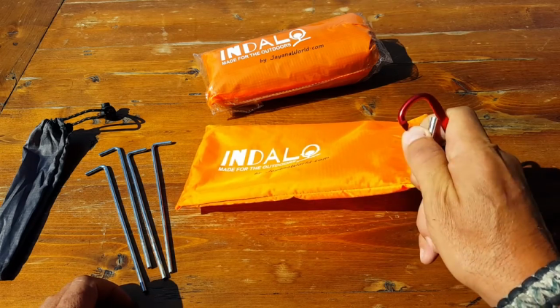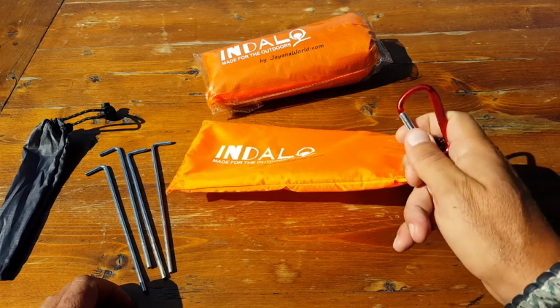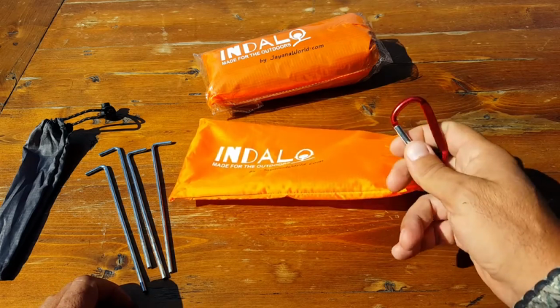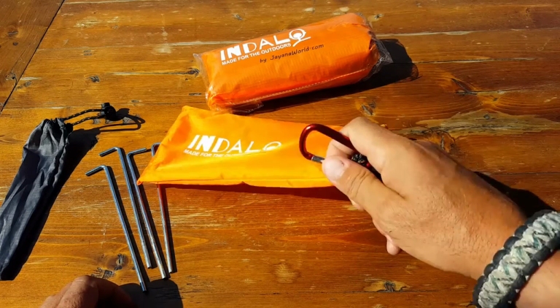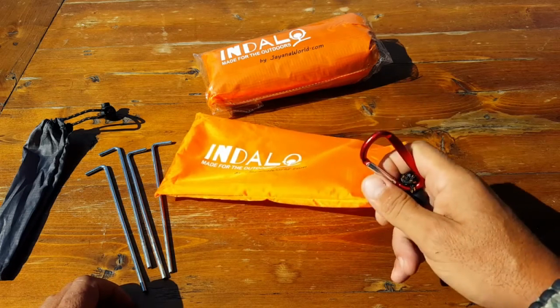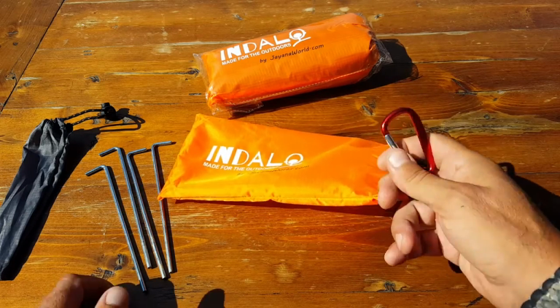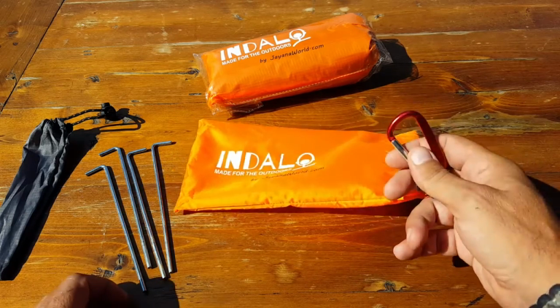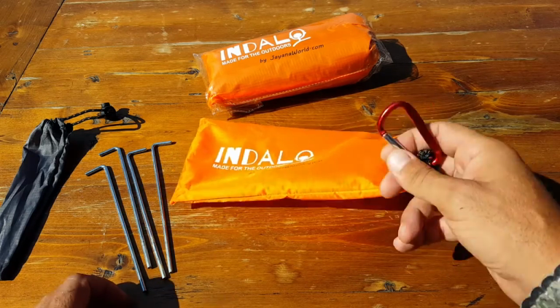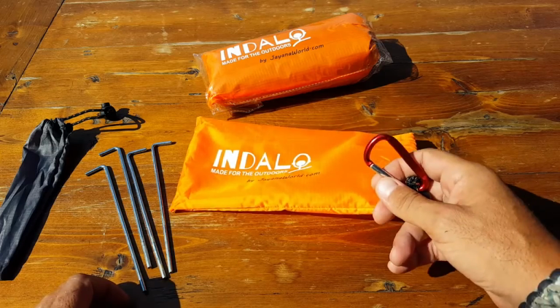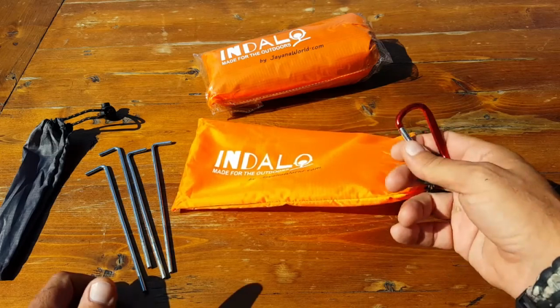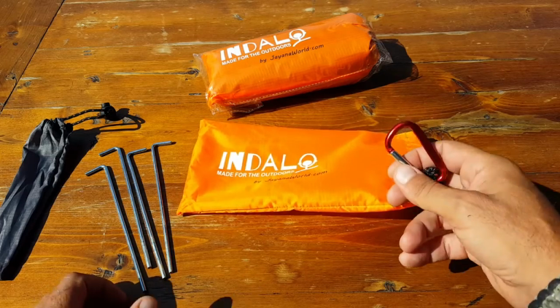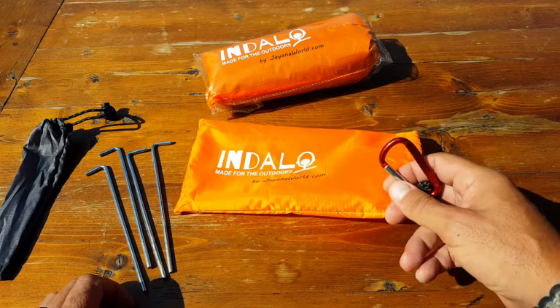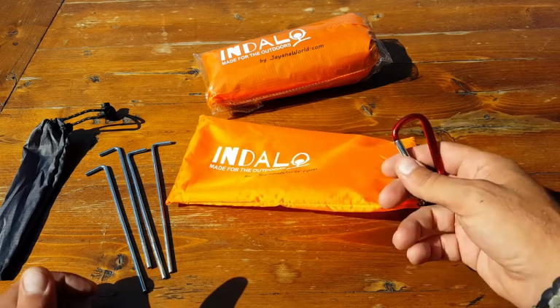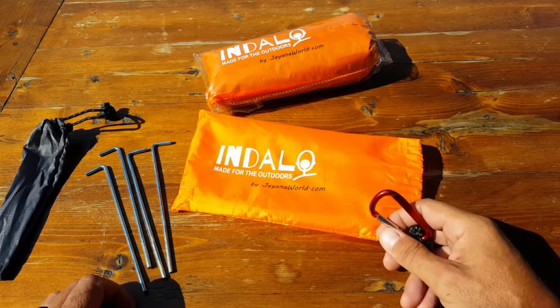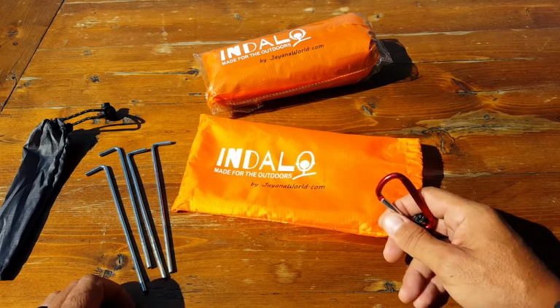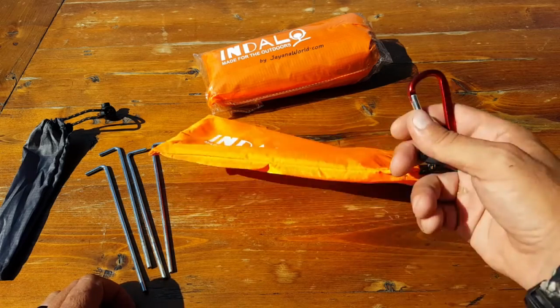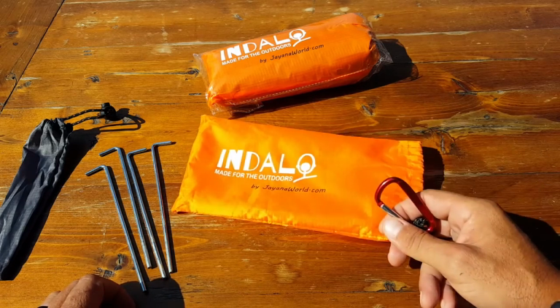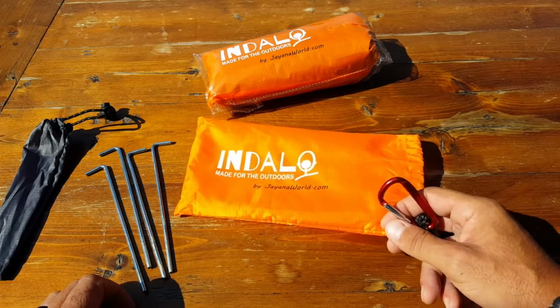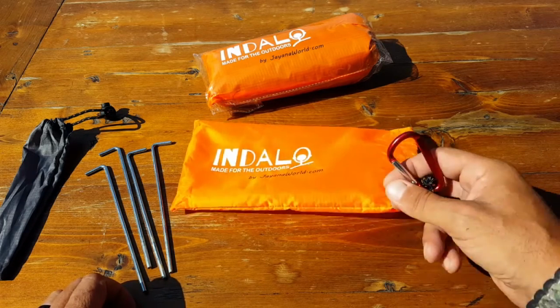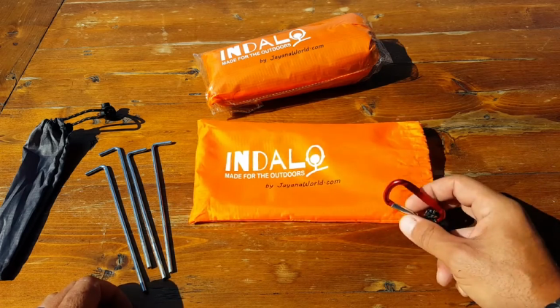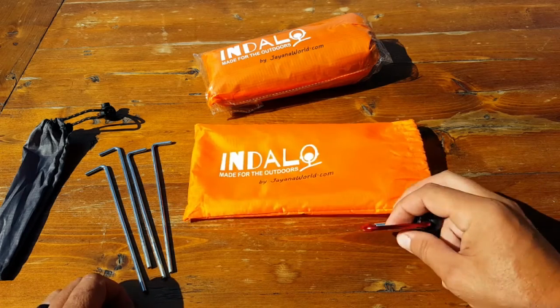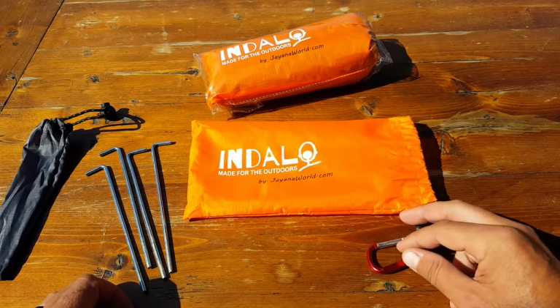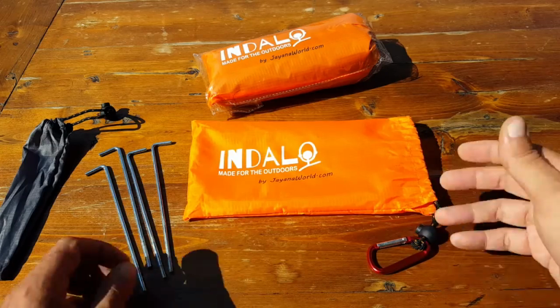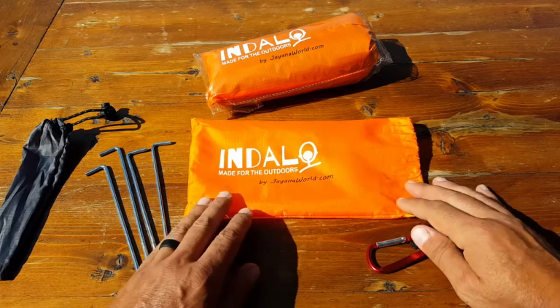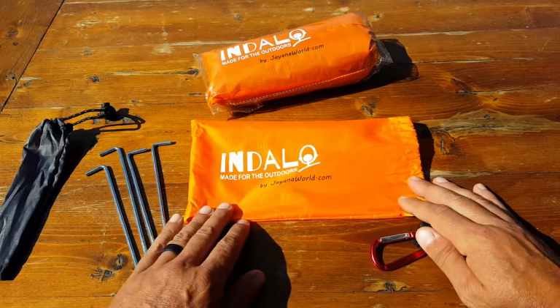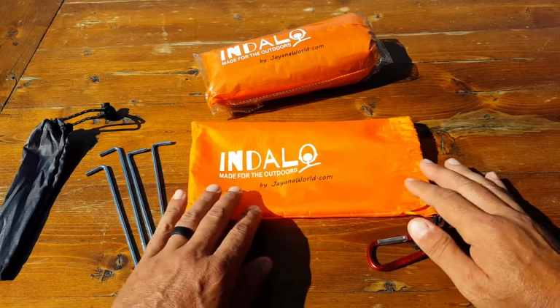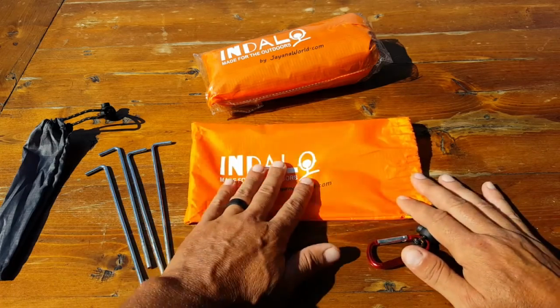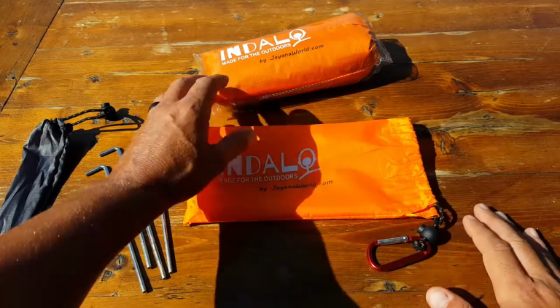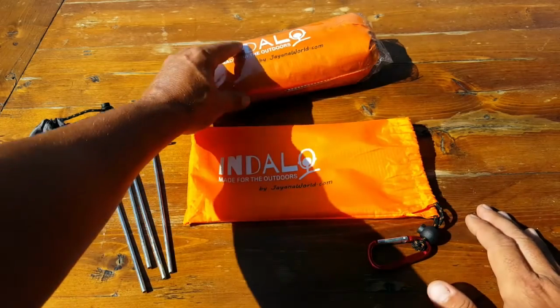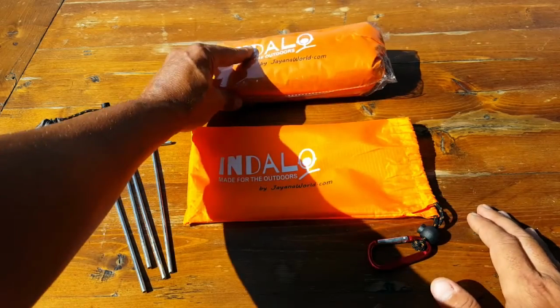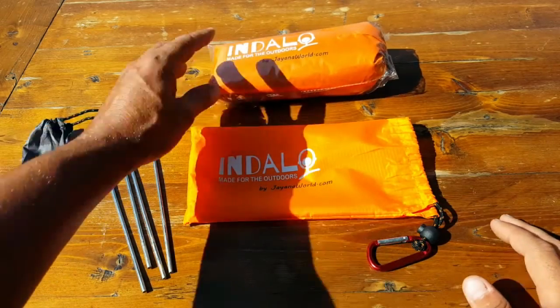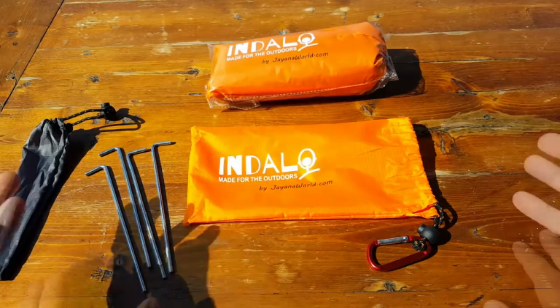It also comes with a little carabiner so you can attach it to your MOLLE setup on the outside of your gear, or clip it onto your belt. It really depends on your lifestyle and what you'd use it for.